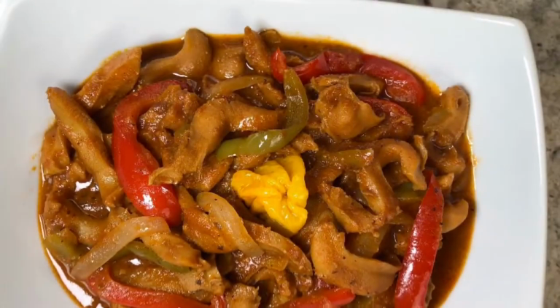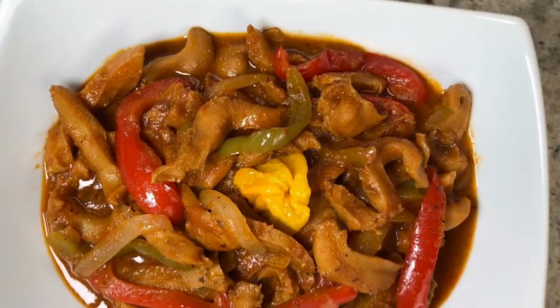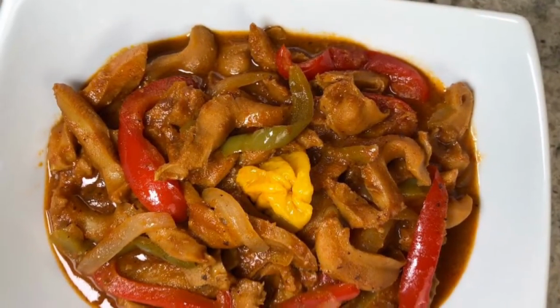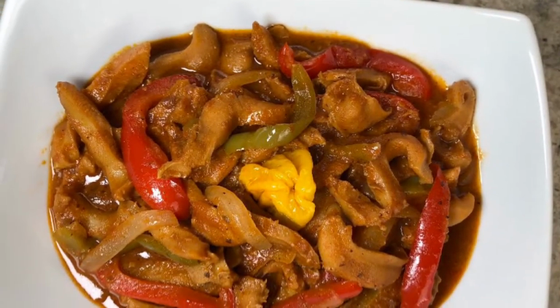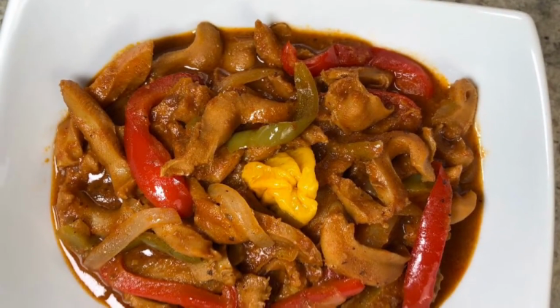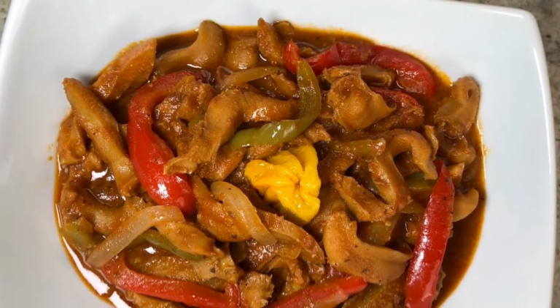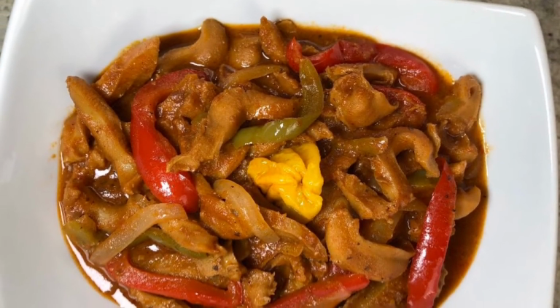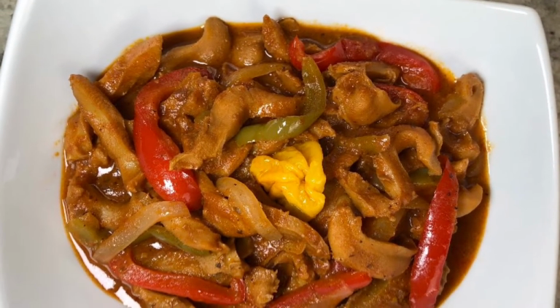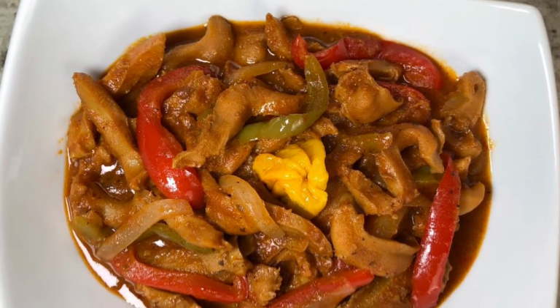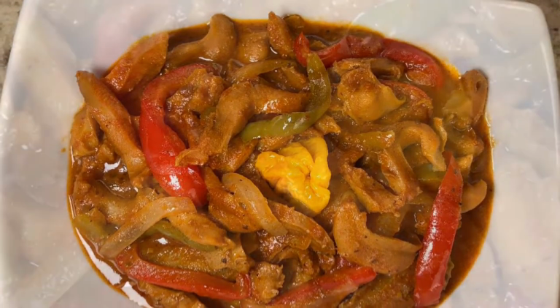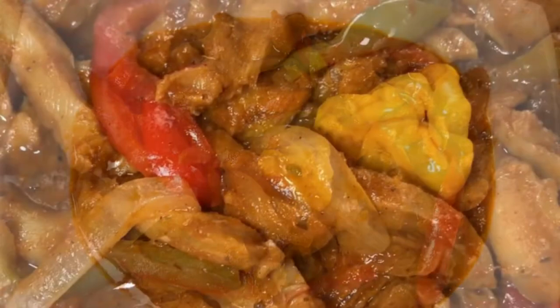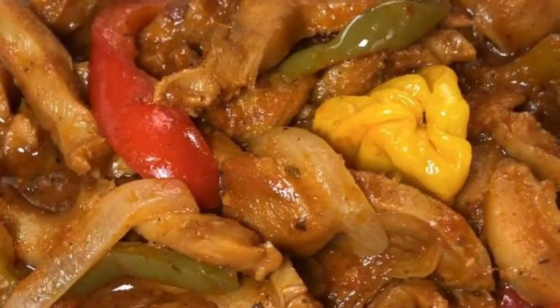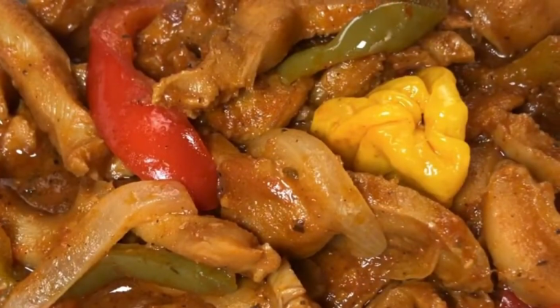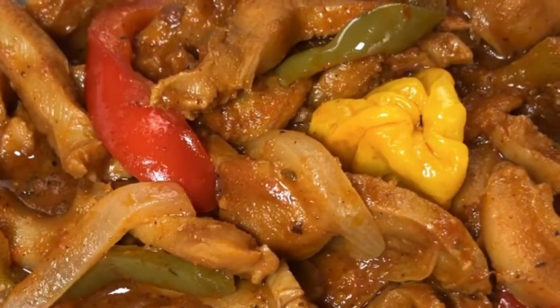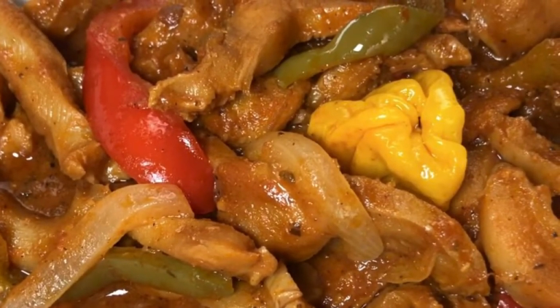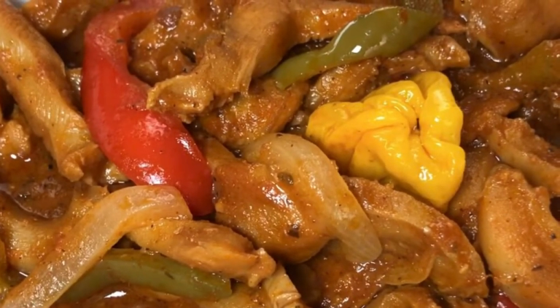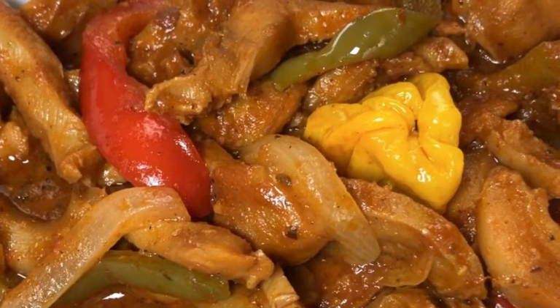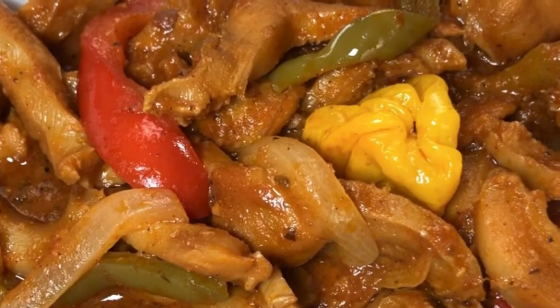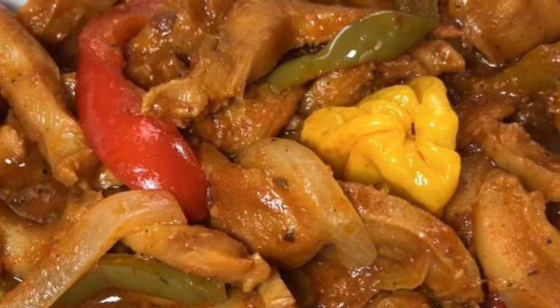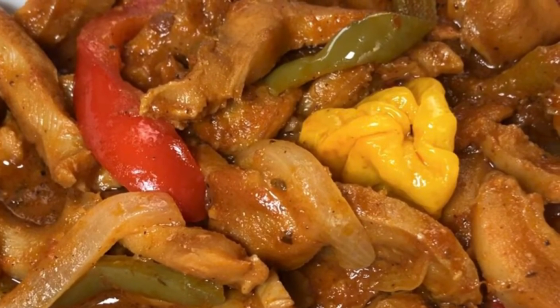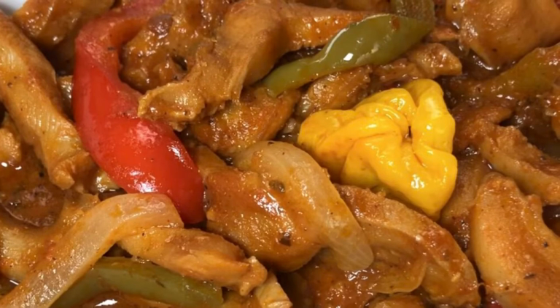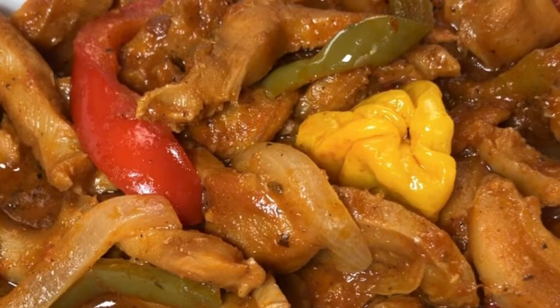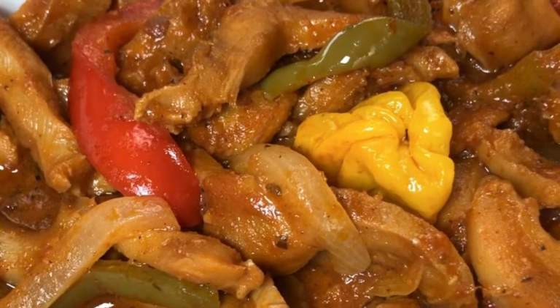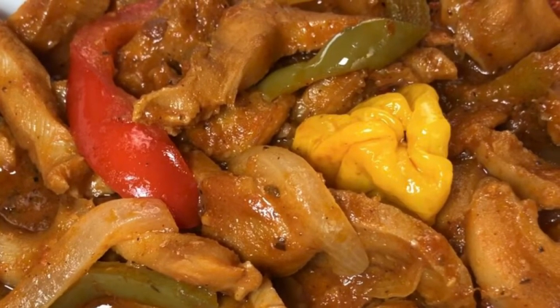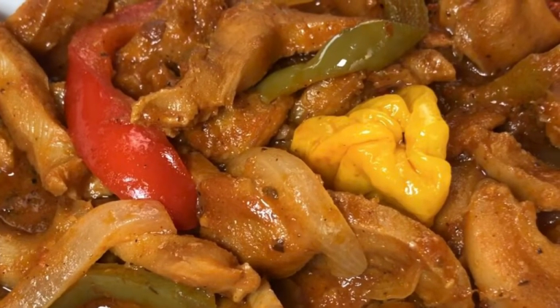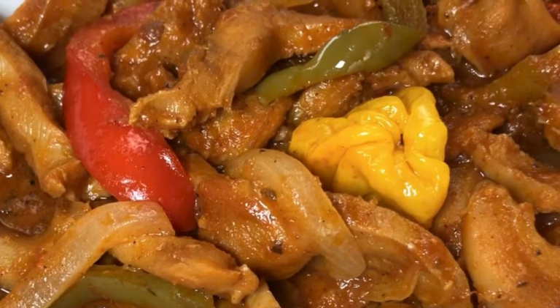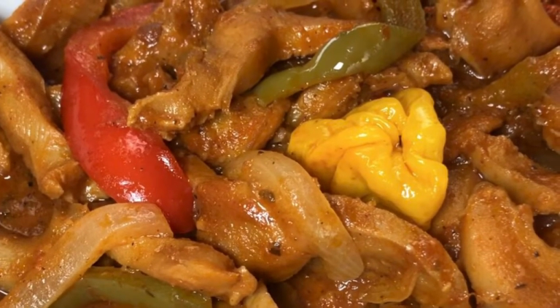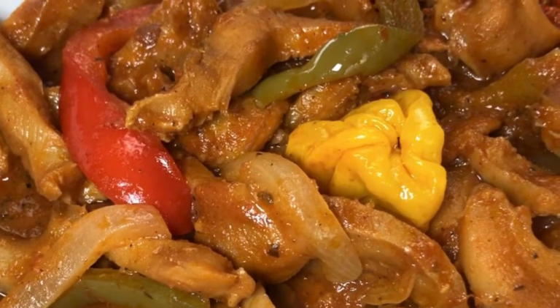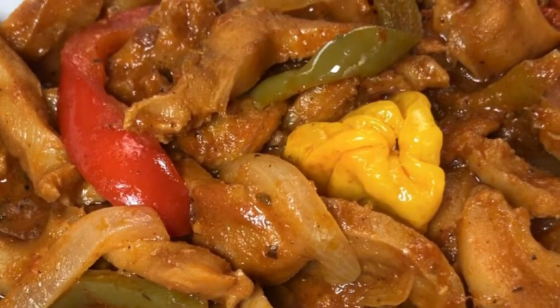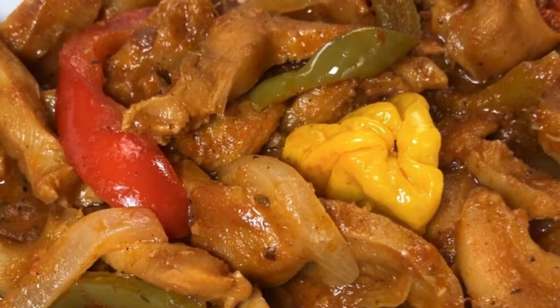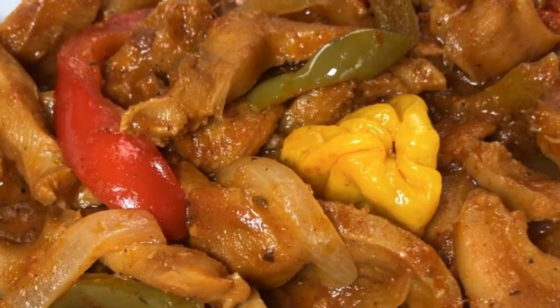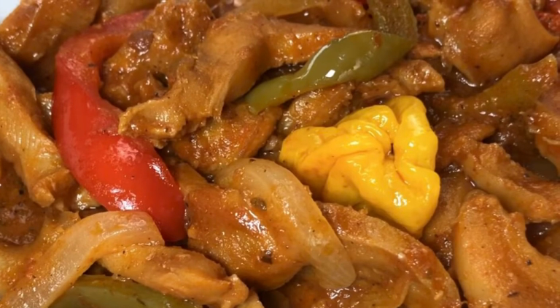Hi guys, welcome back to my channel! Today we're making a Haitian favorite — lambi en sauce, or stewed conch. I will show you how I clean and prep it, we will then marinate and cook it. I hope you enjoy it, let's do it!